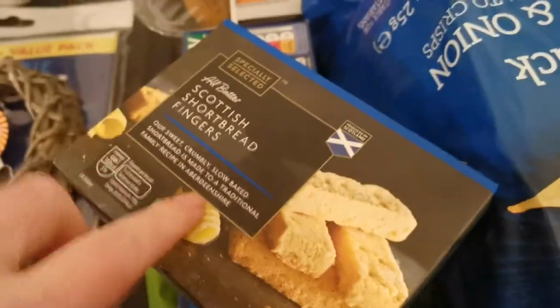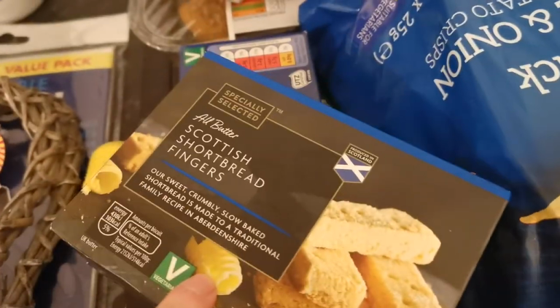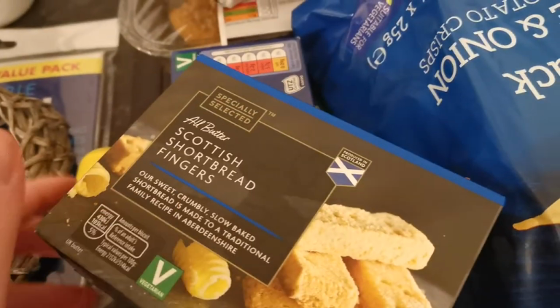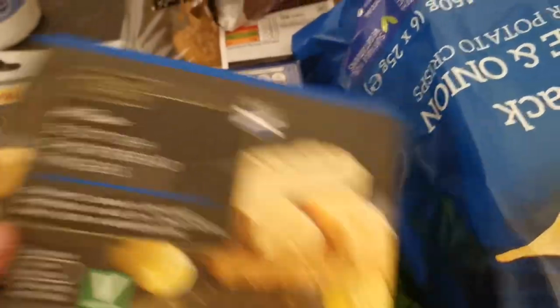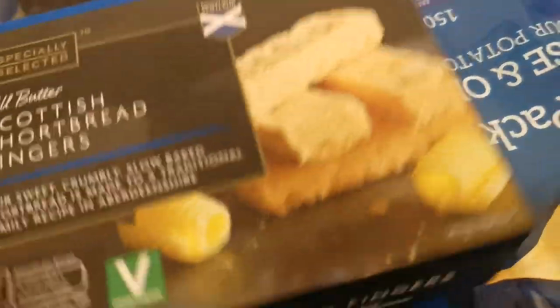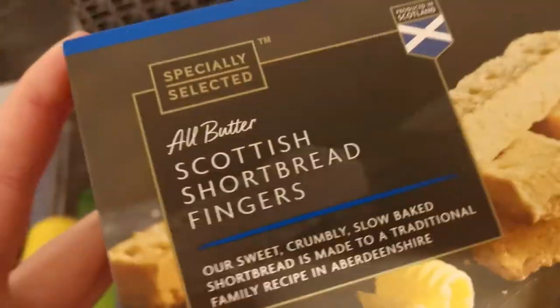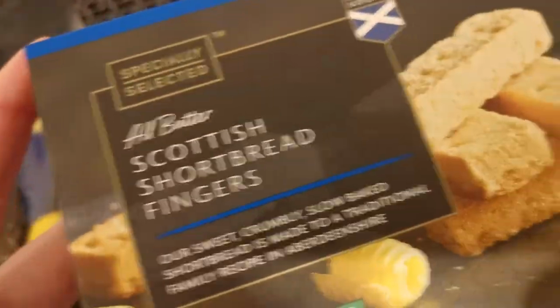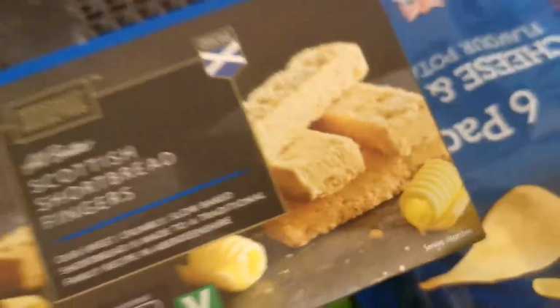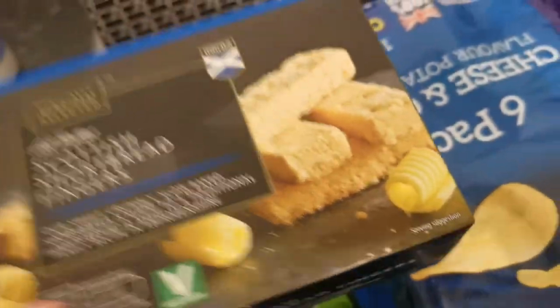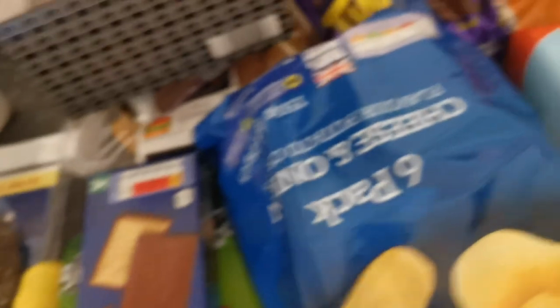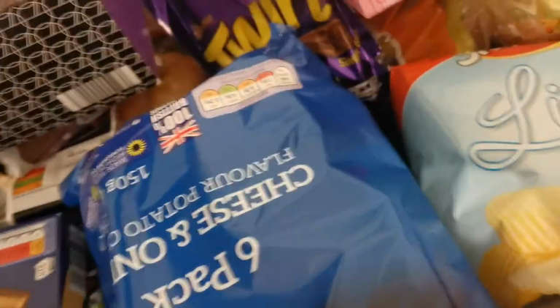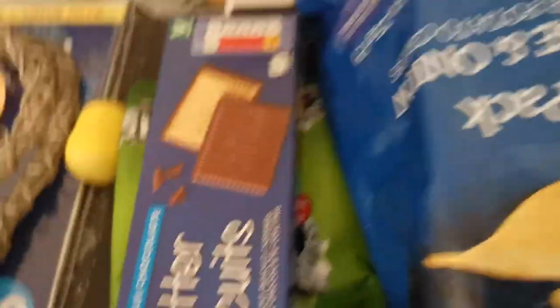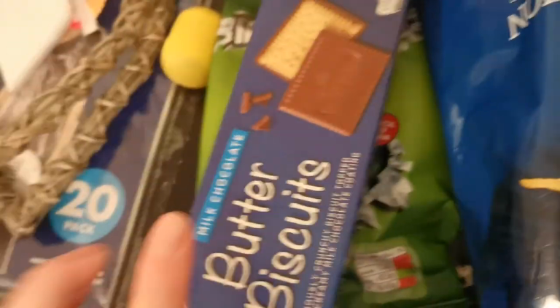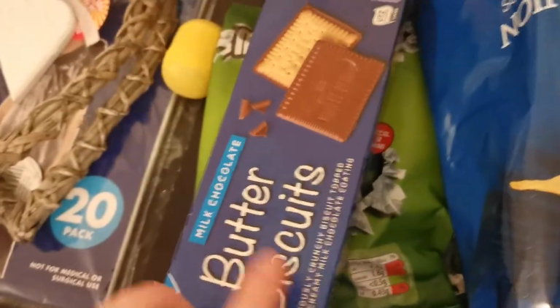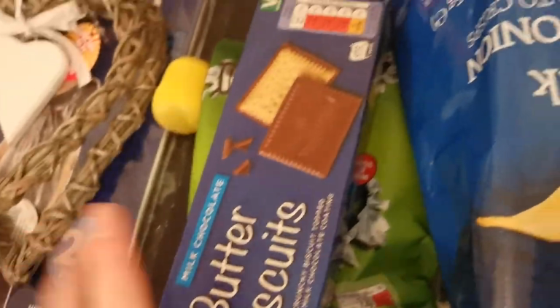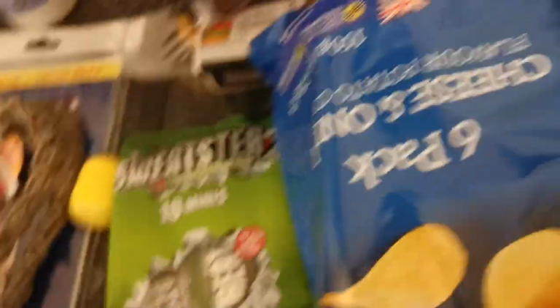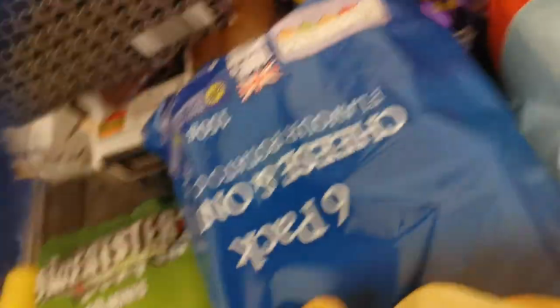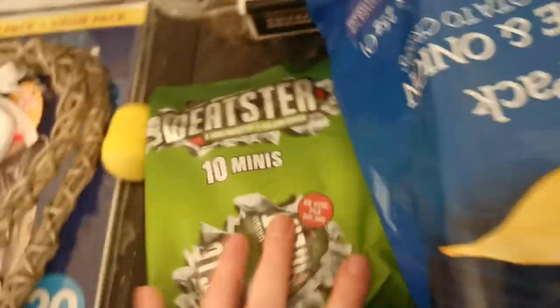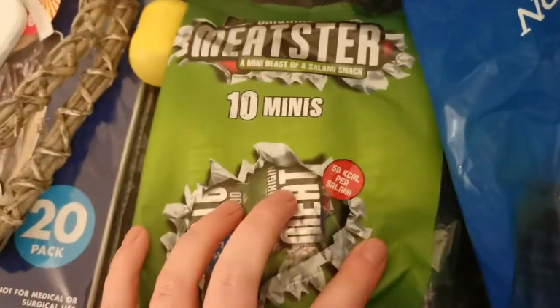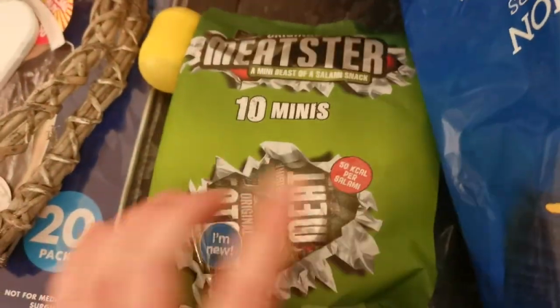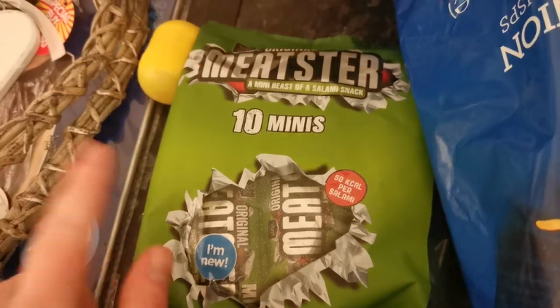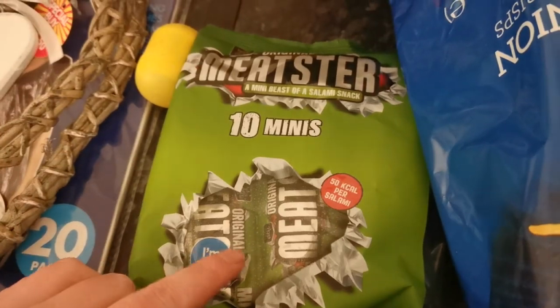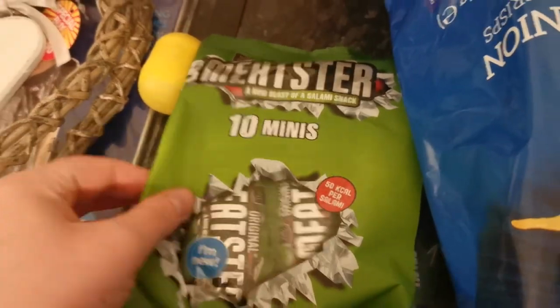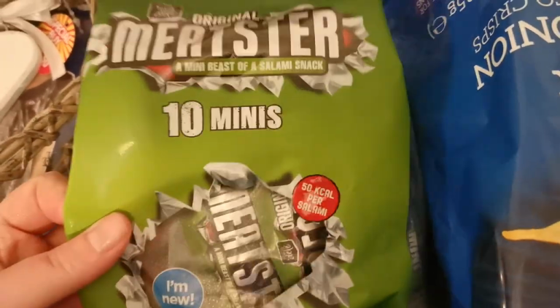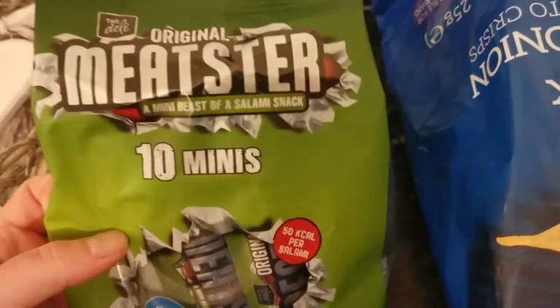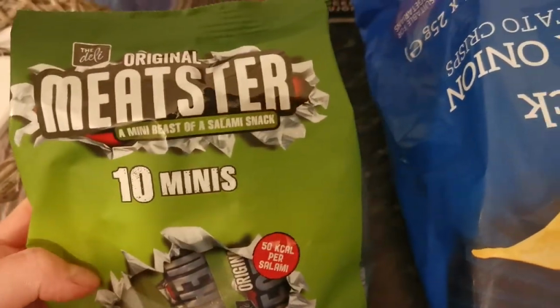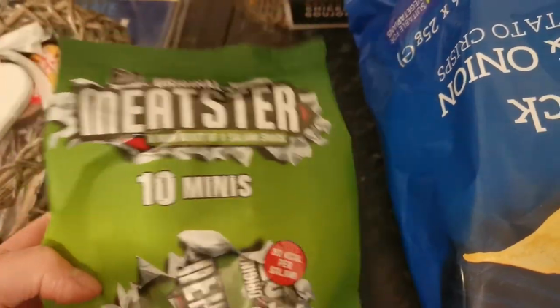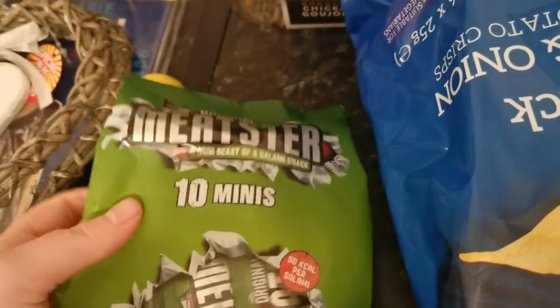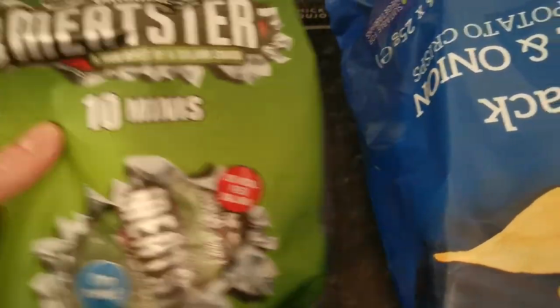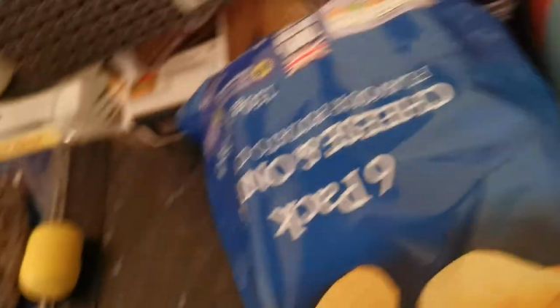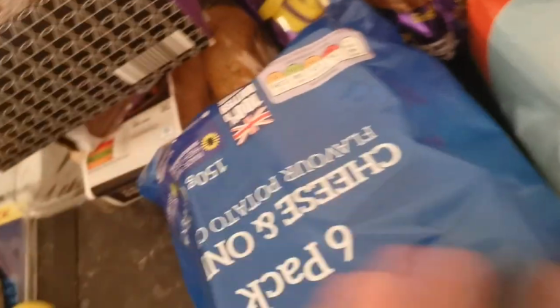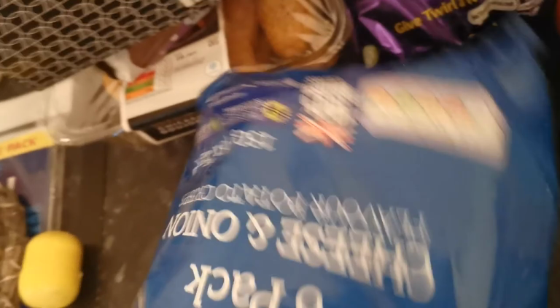So I've got some shortbread fingers, biscuits — they were £1.09. Some butter biscuits. These are like the pepperonis but they're Aldi's versions. You get 10 in a packet, the mini ones.